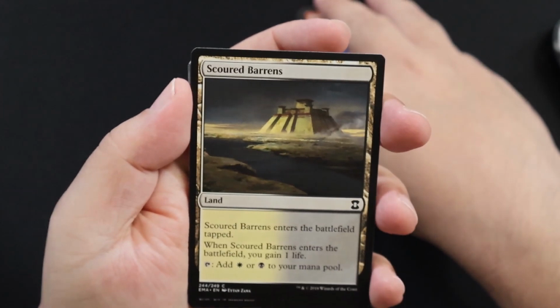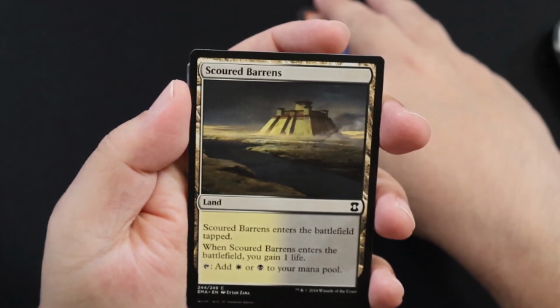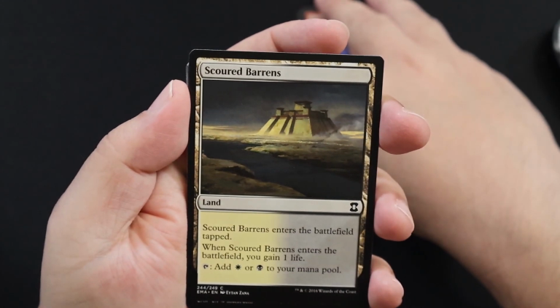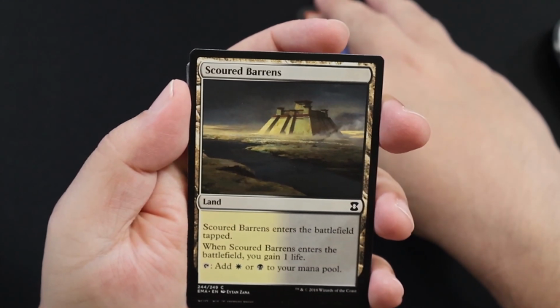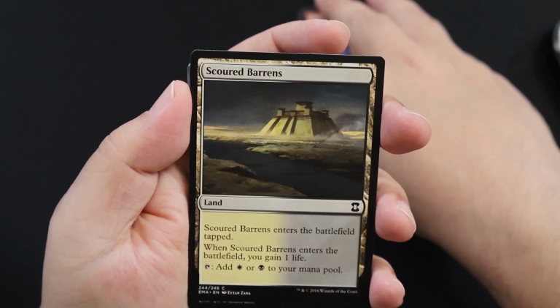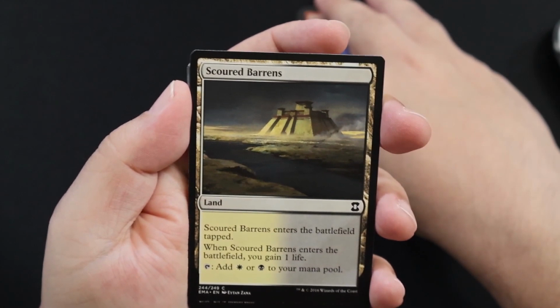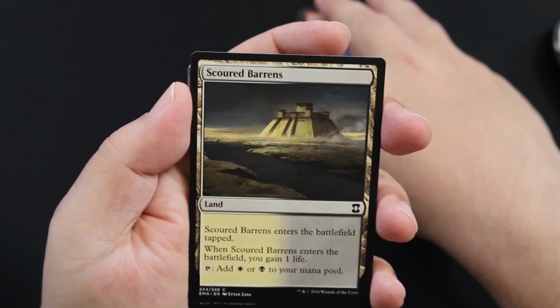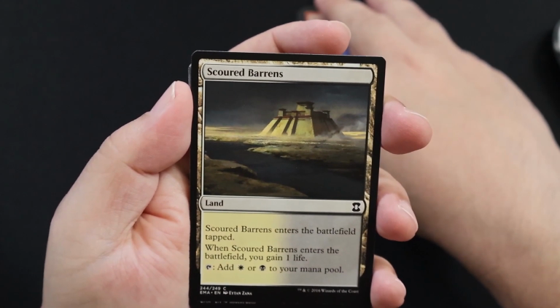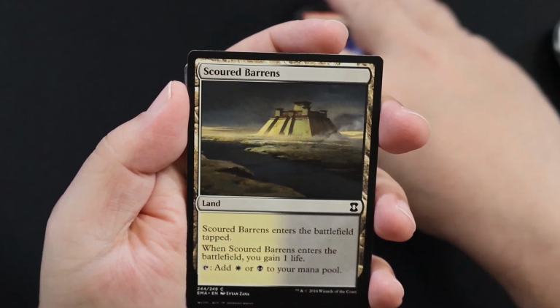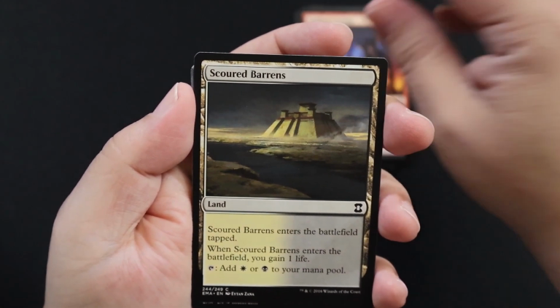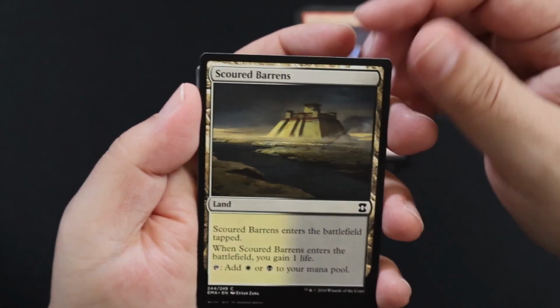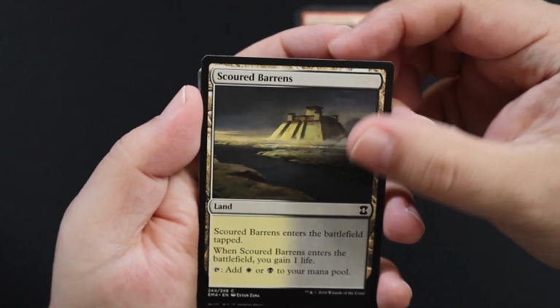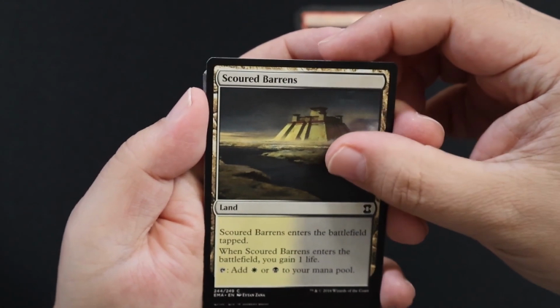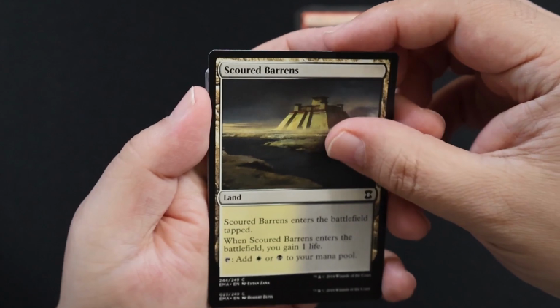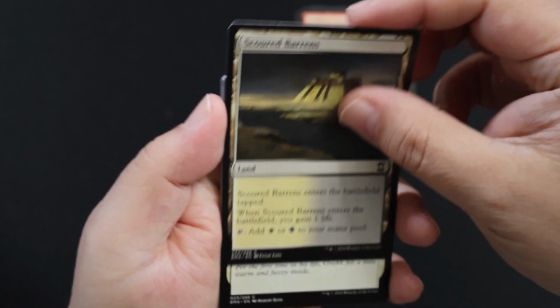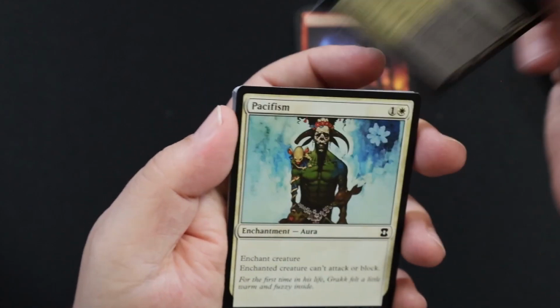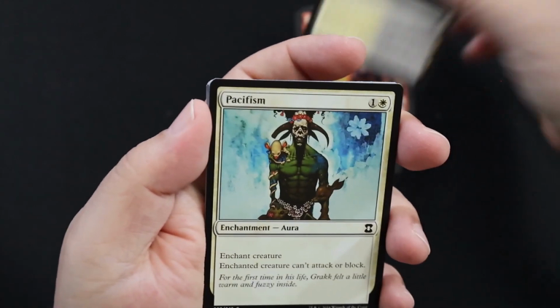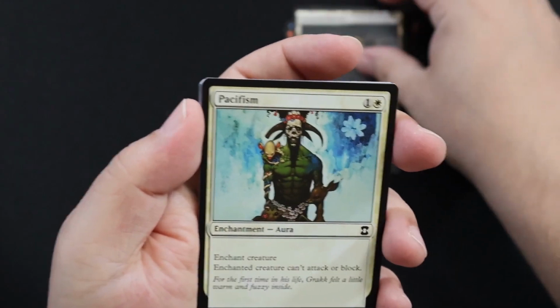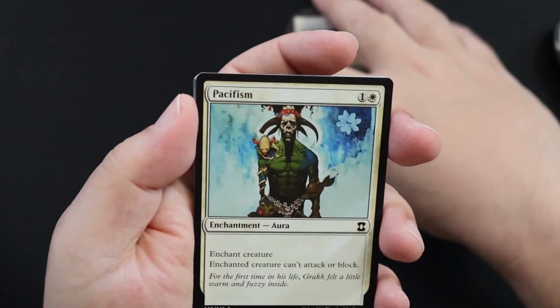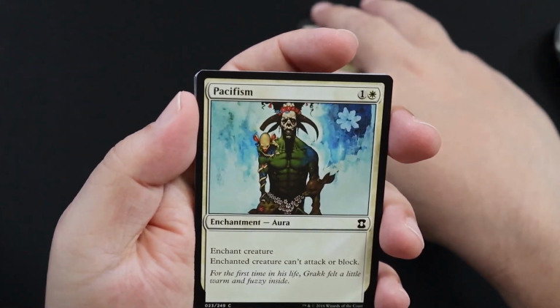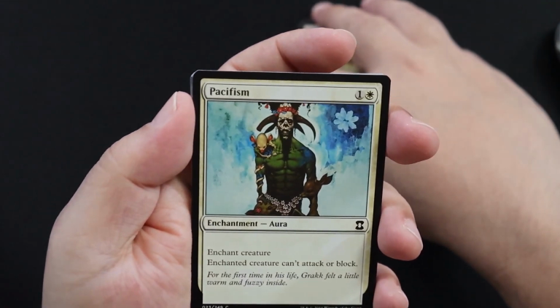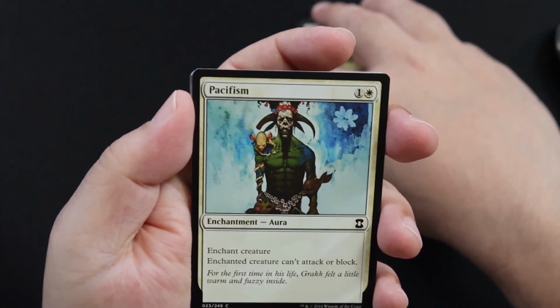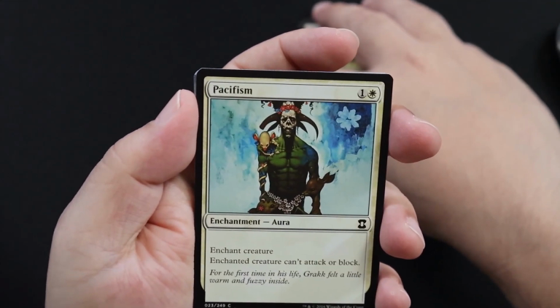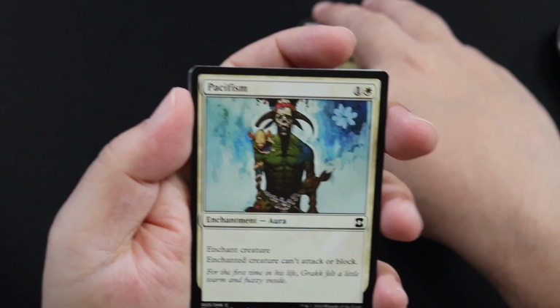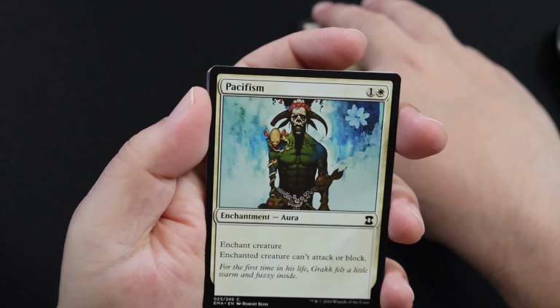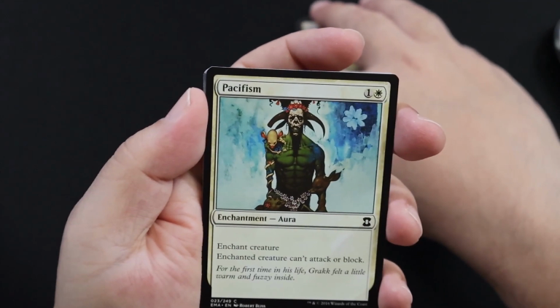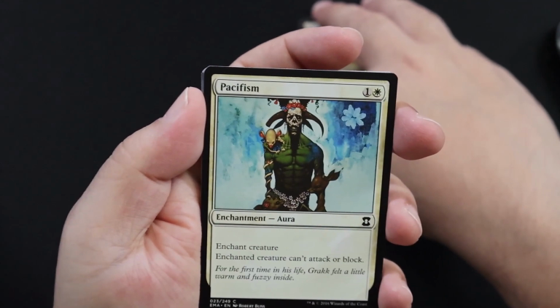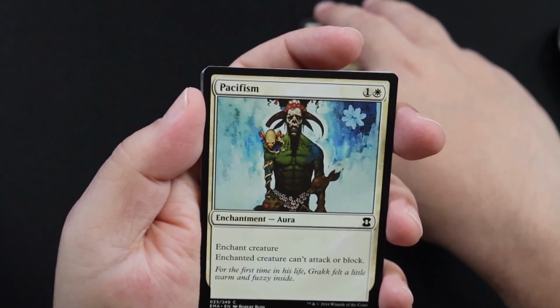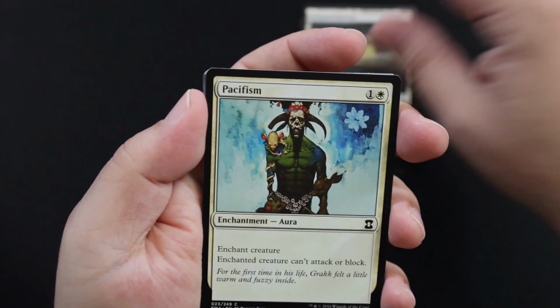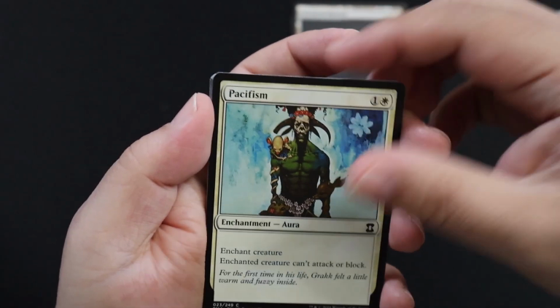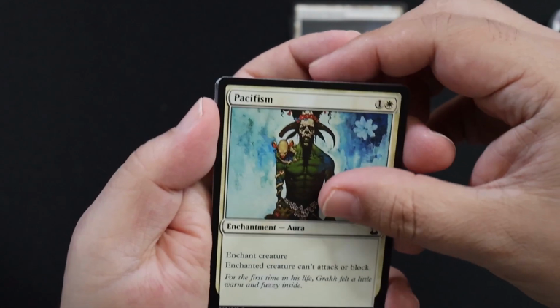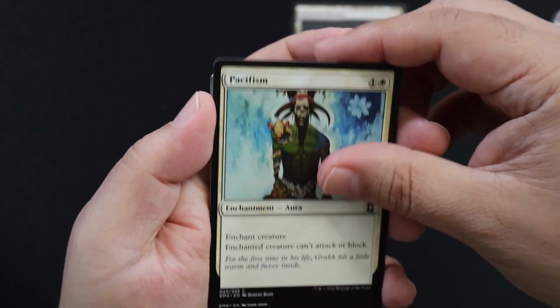Scoured Barrens — enters the battlefield tapped. When it enters the battlefield you gain one life, and you can add a white or black mana to your mana pool. Pacifism — classic white spell. Enchant creature — creature can't attack or block.